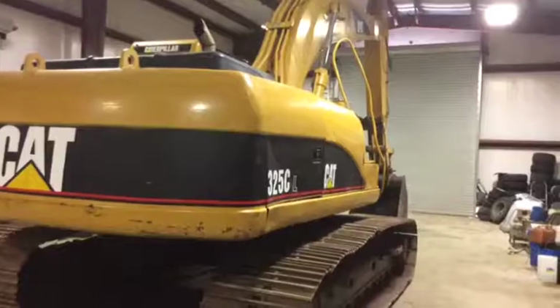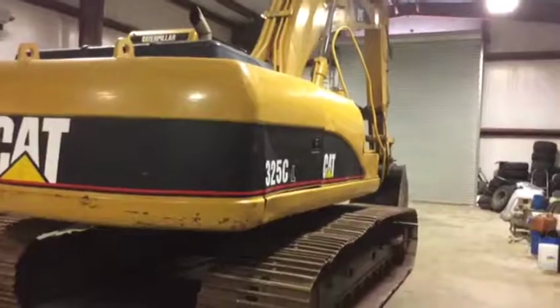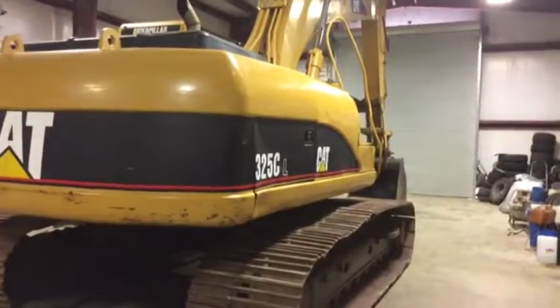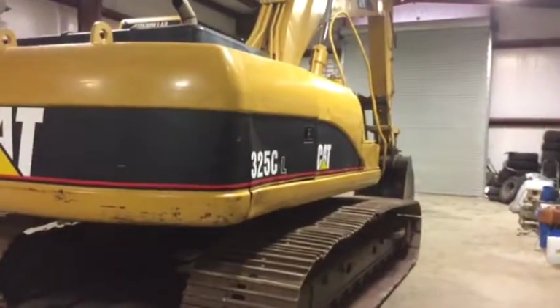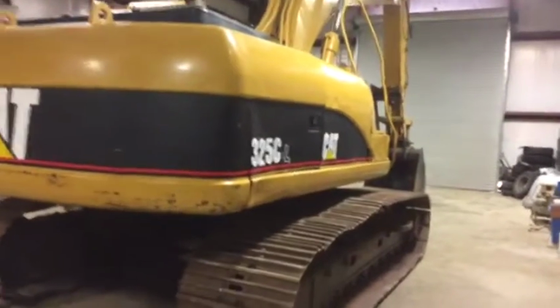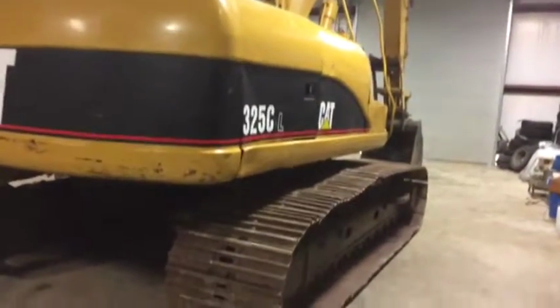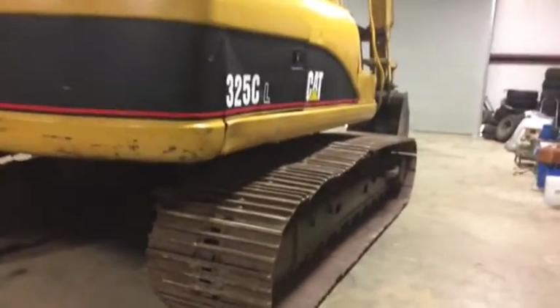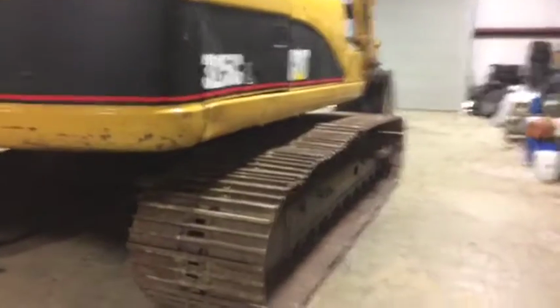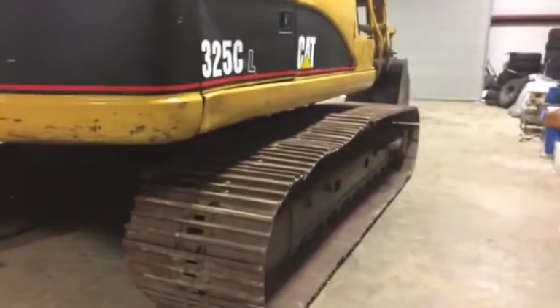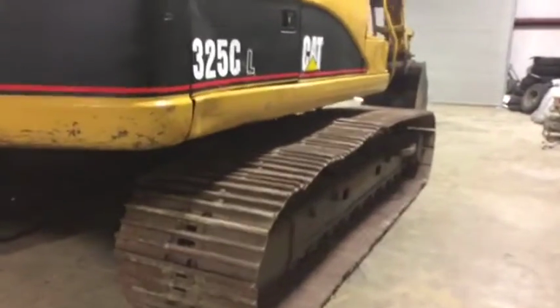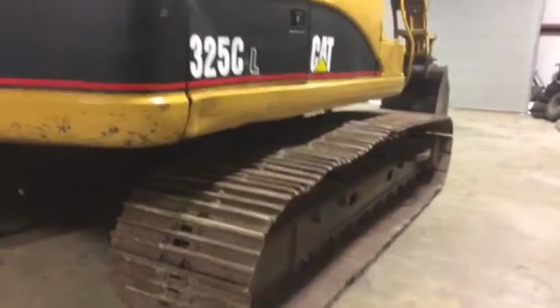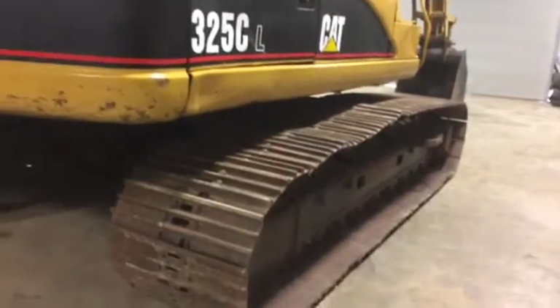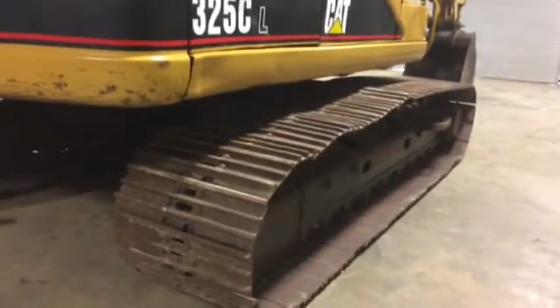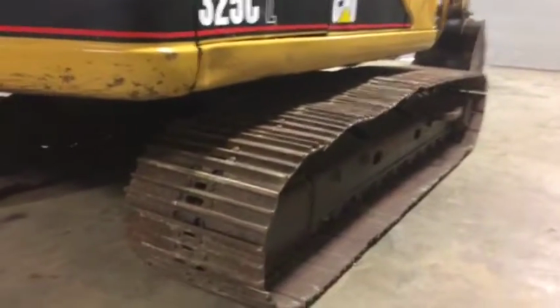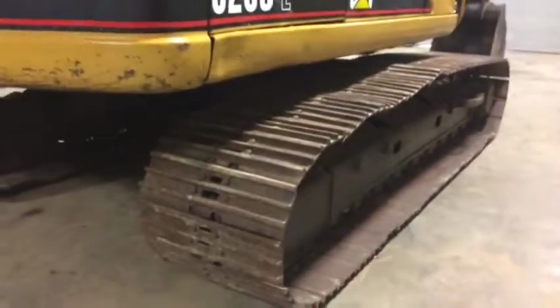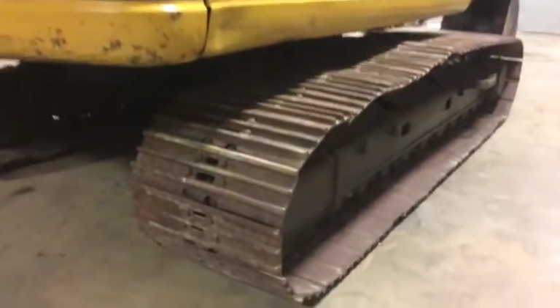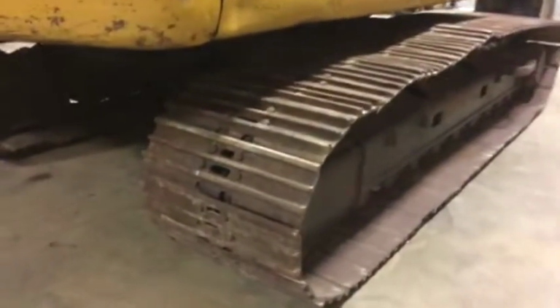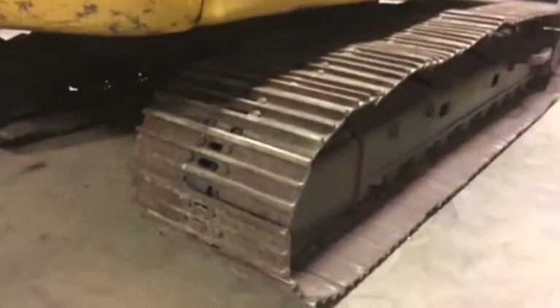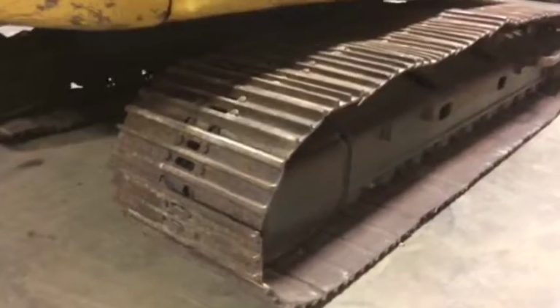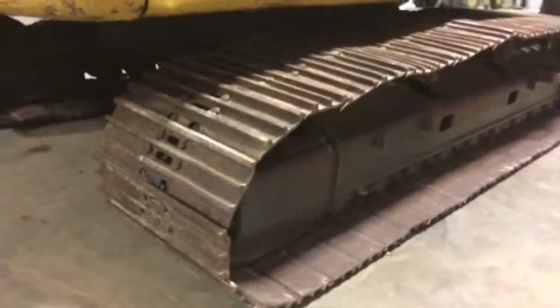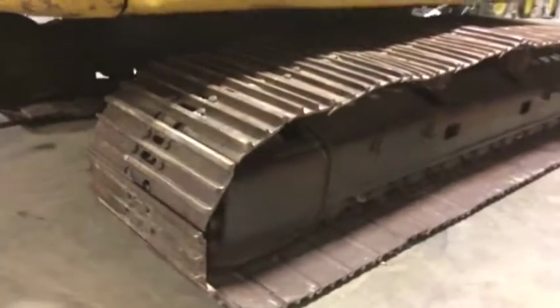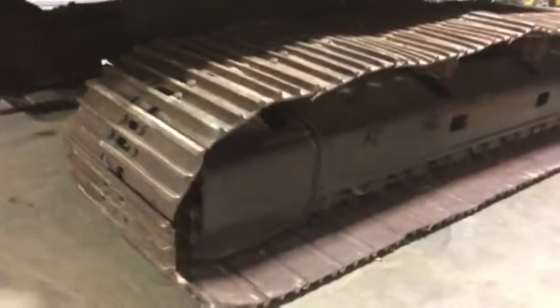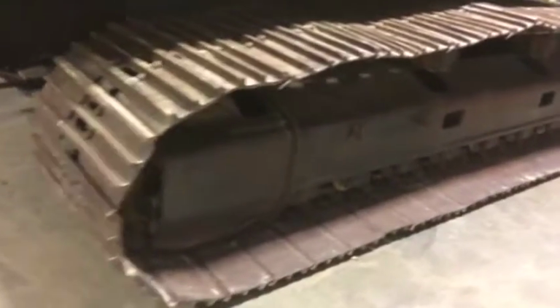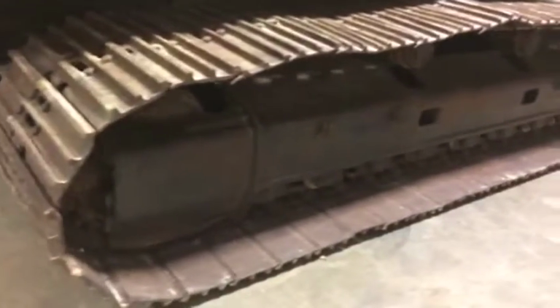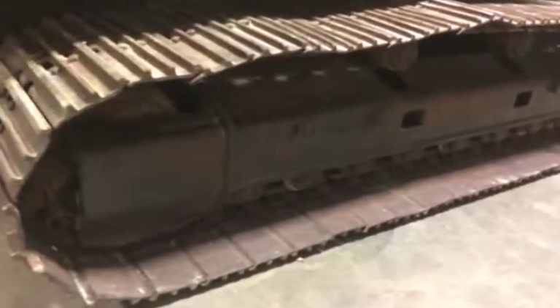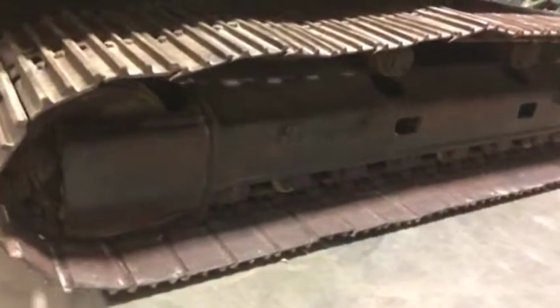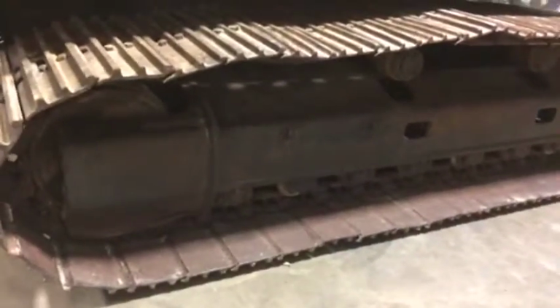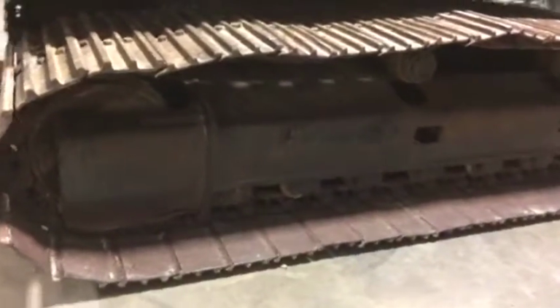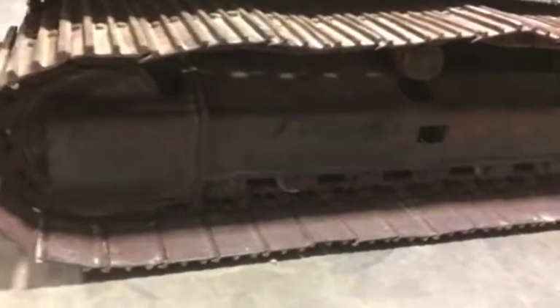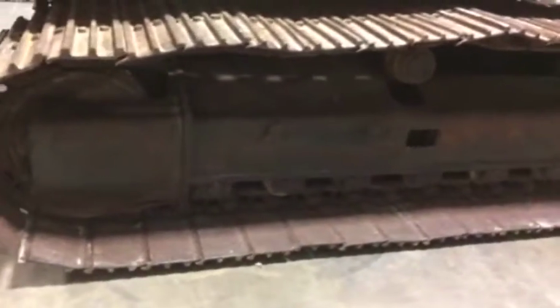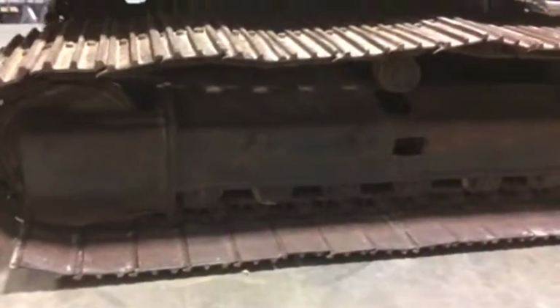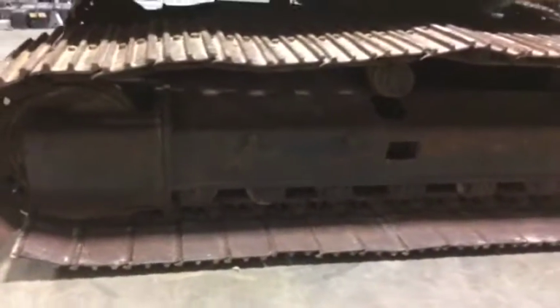Okay ladies and gentlemen, walking across from here, taking a look at this 325CL Cat Tracco. There are some 32 inch tracks on it. It seems to crank, run, drive — it seems to function like it's supposed to do.